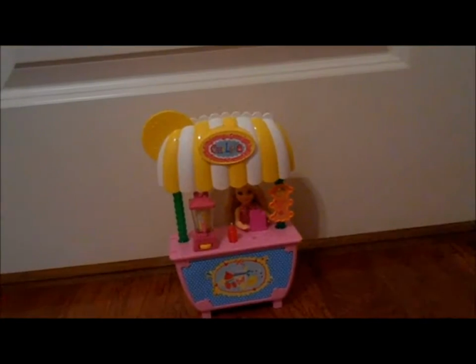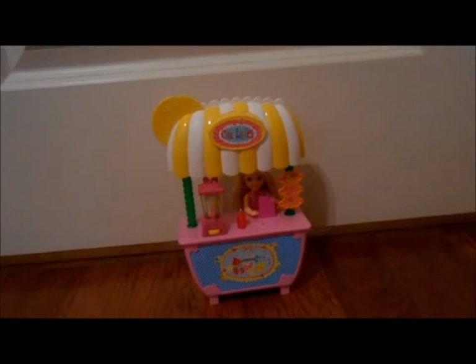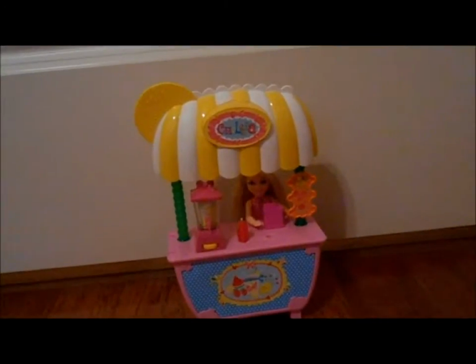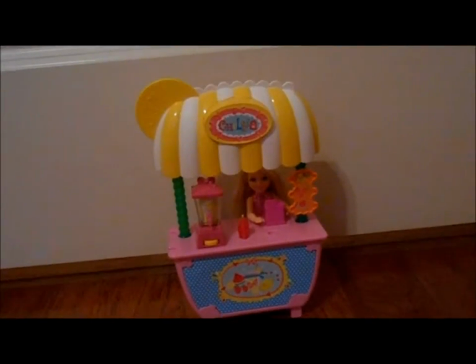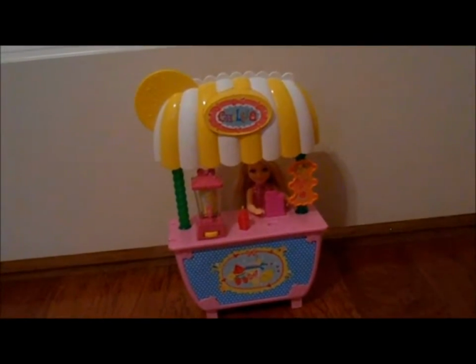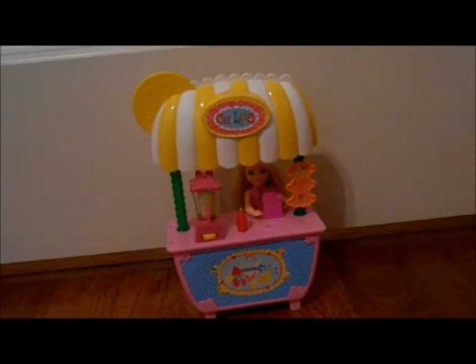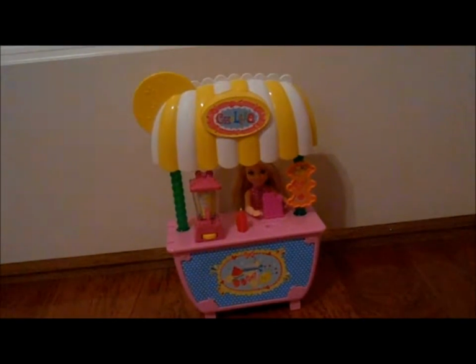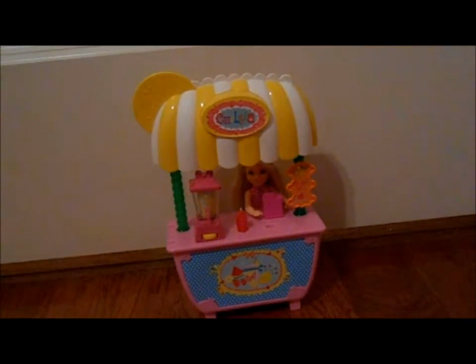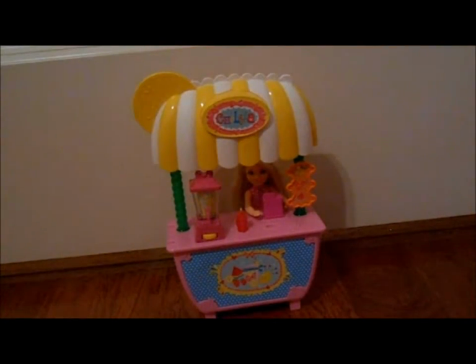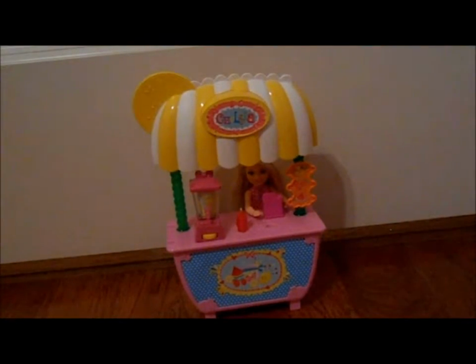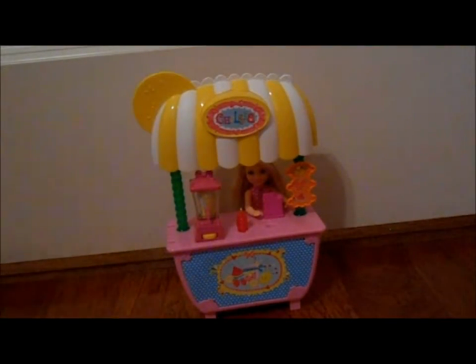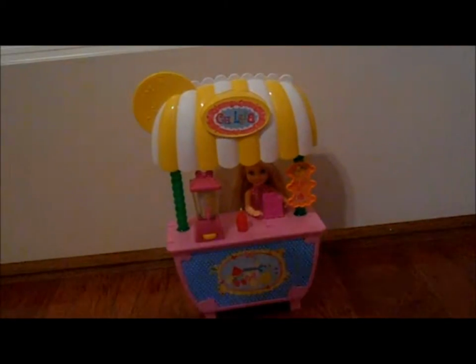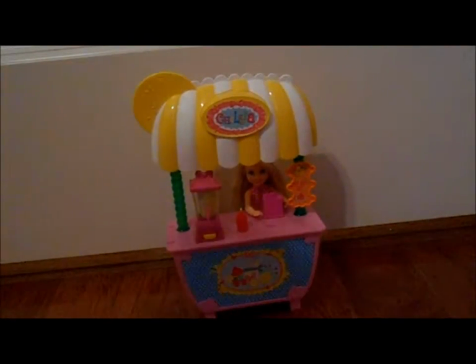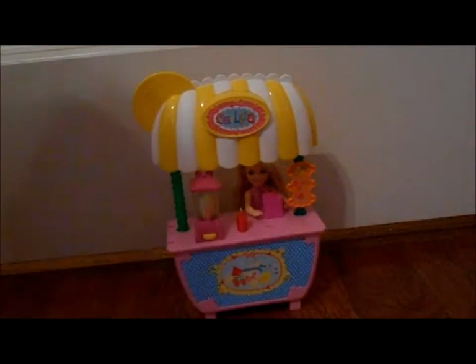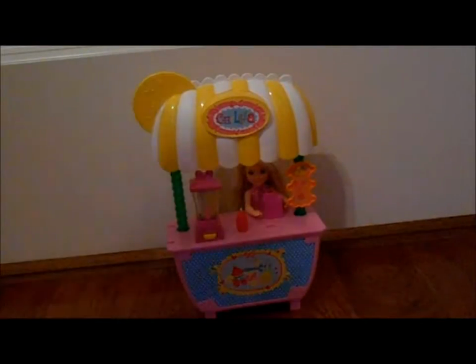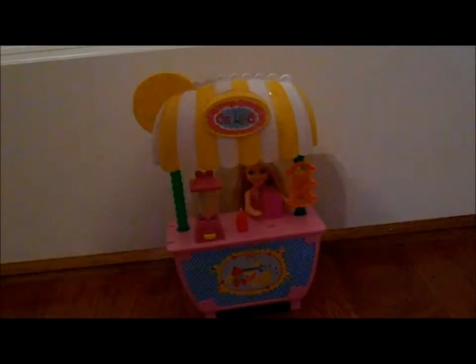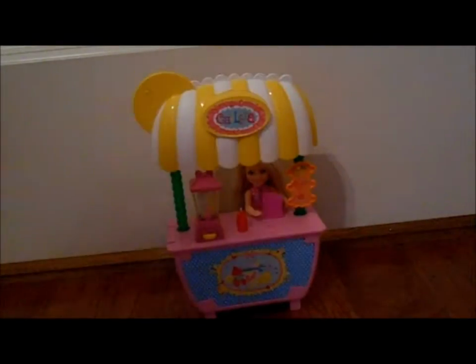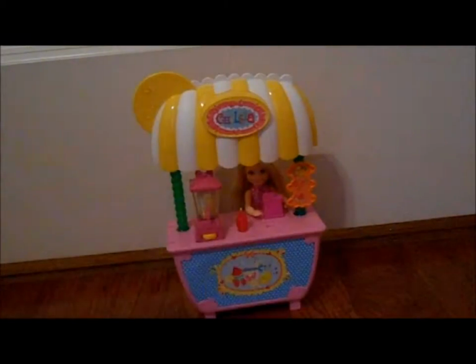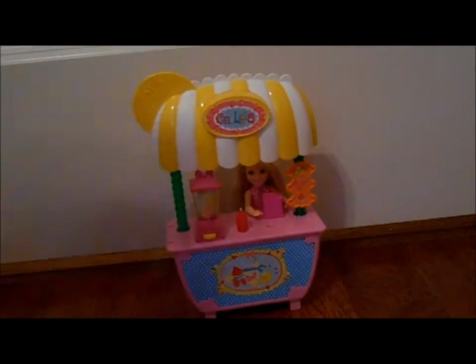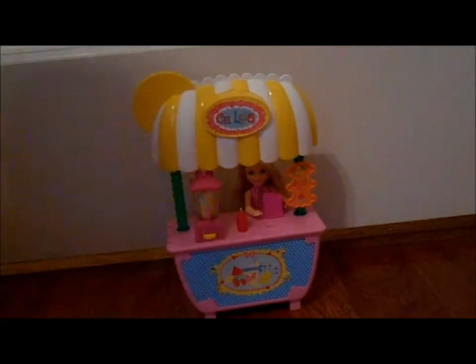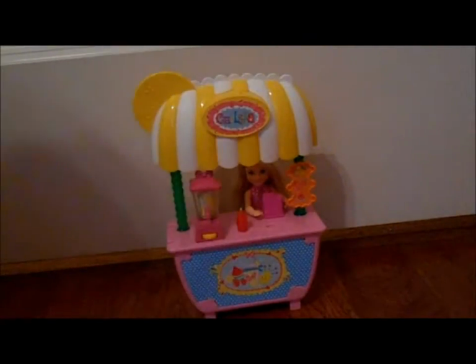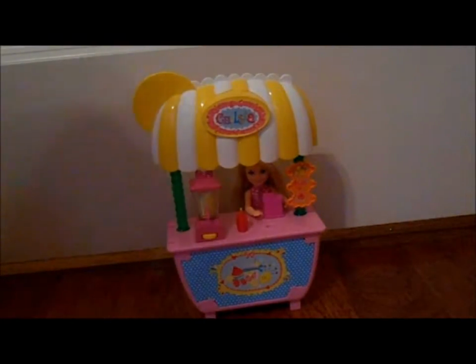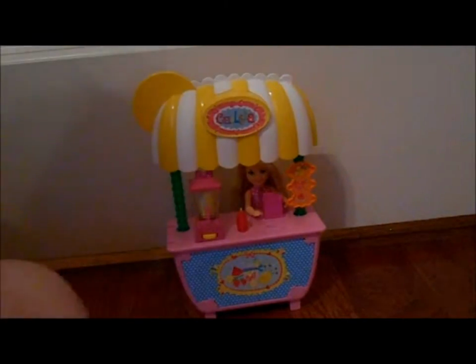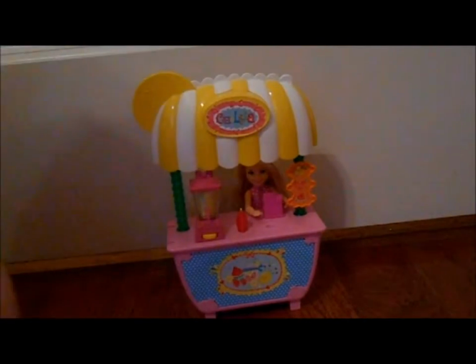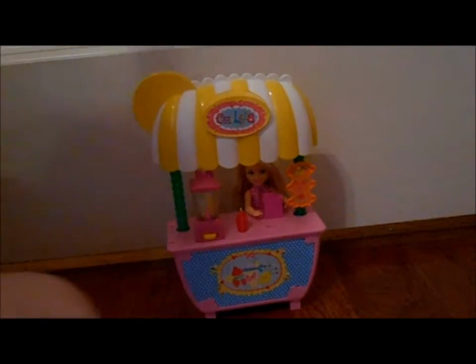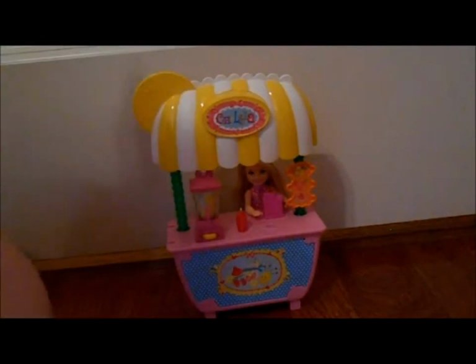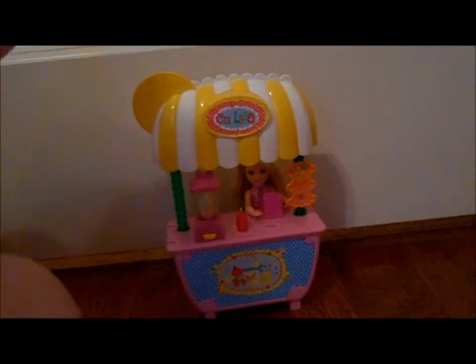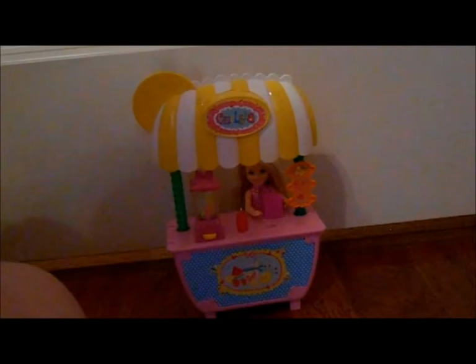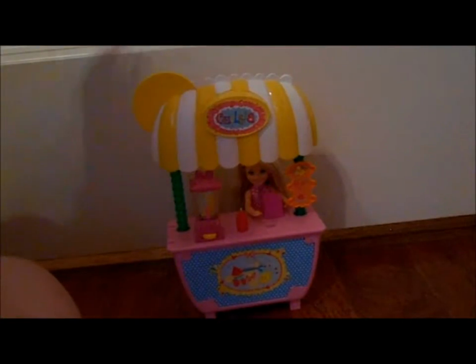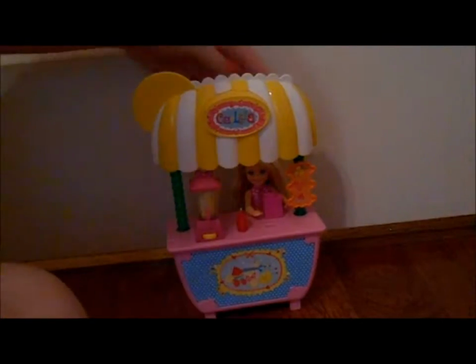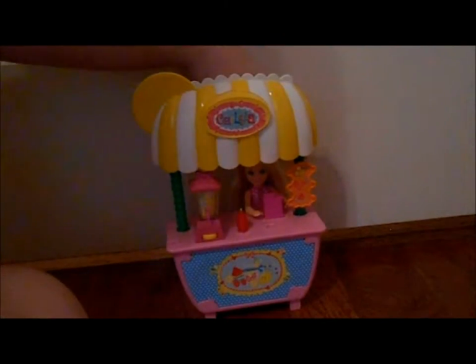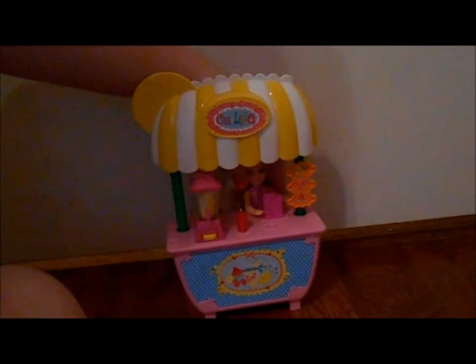First of all, I love this set. I love all Chelsea sets, but this one in particular, because this is one of the first things I got in Chelsea that you didn't have to put together.